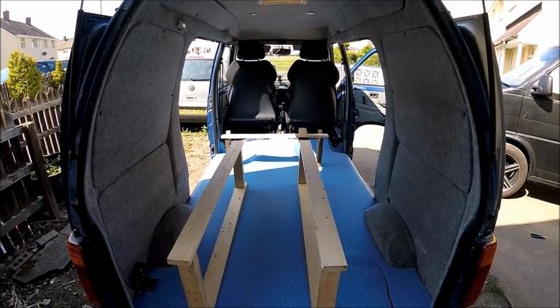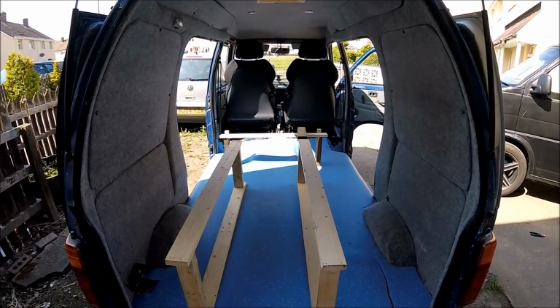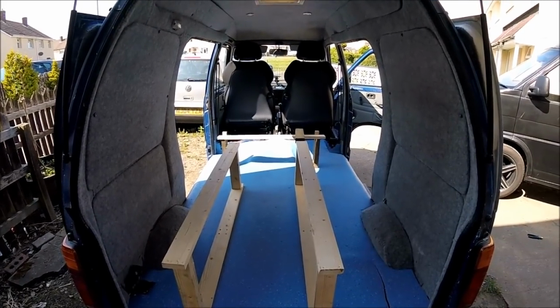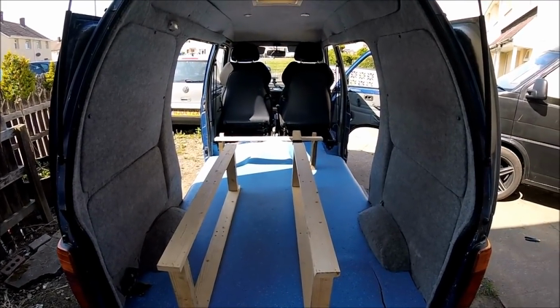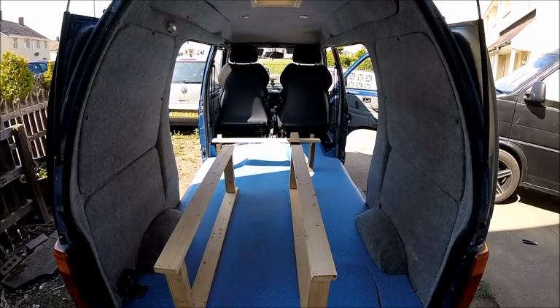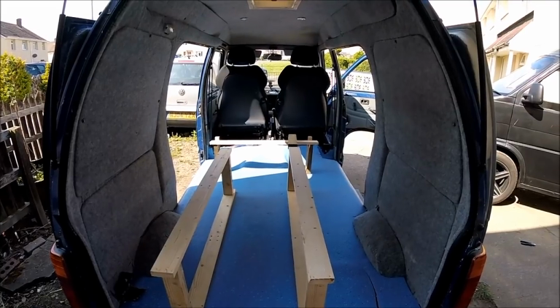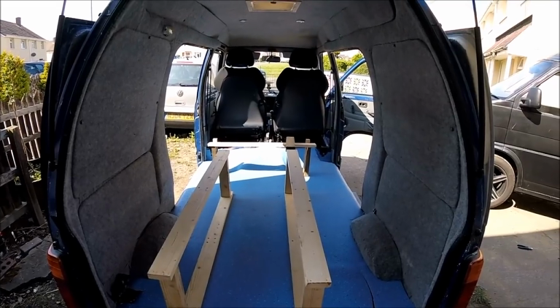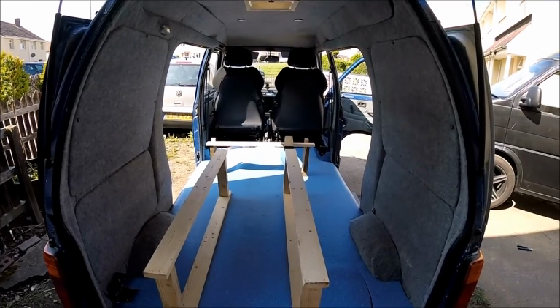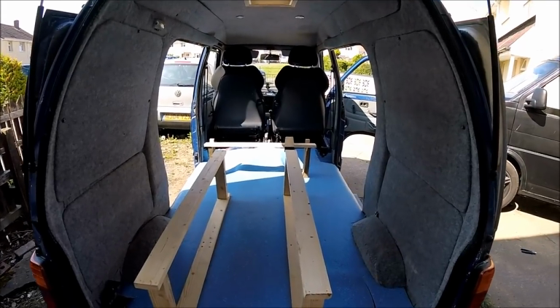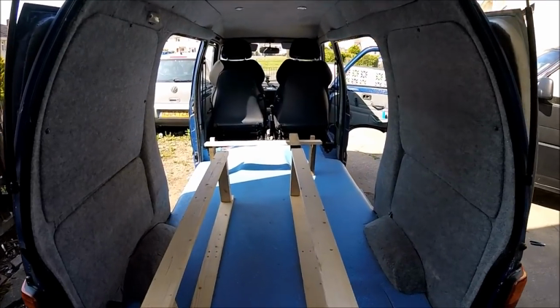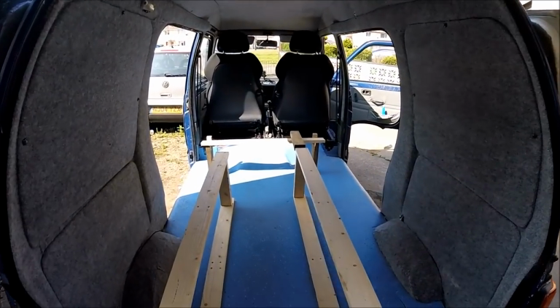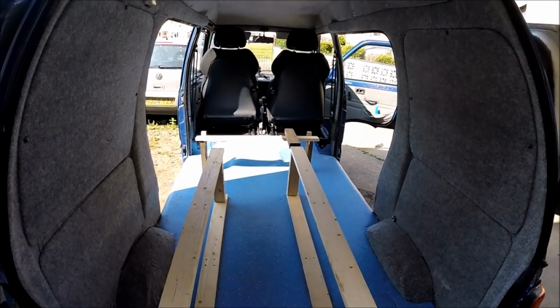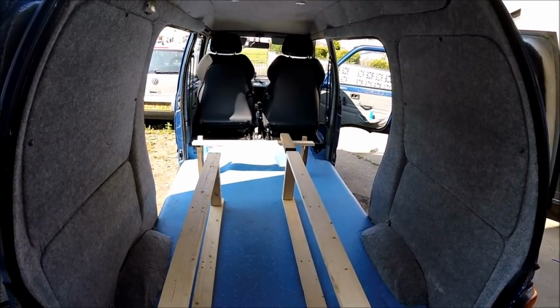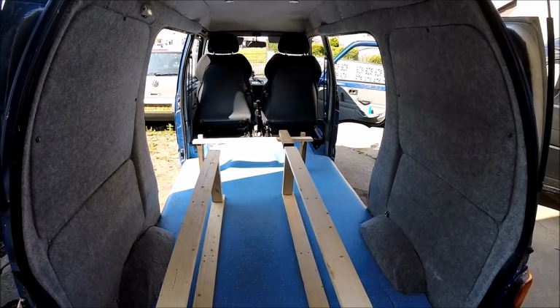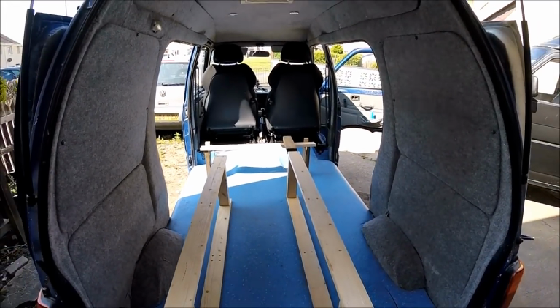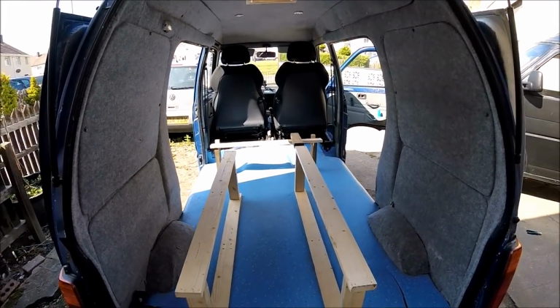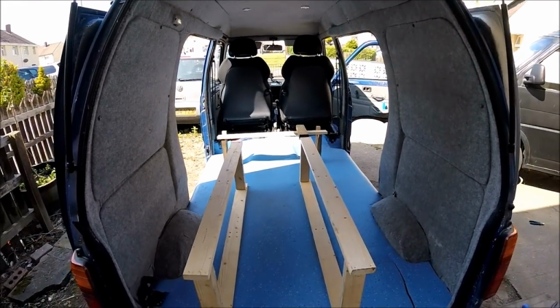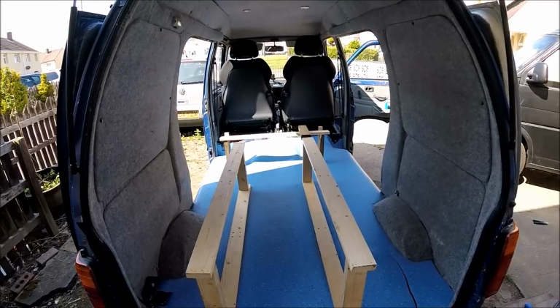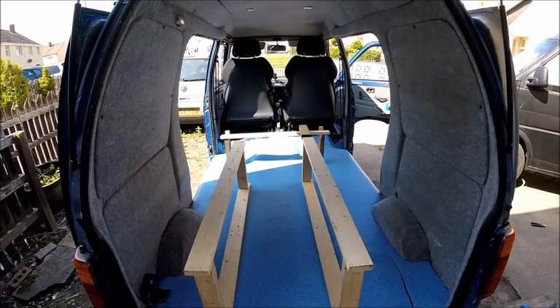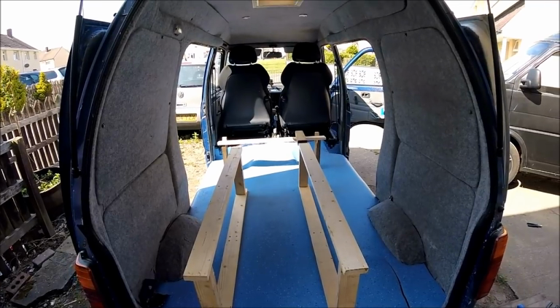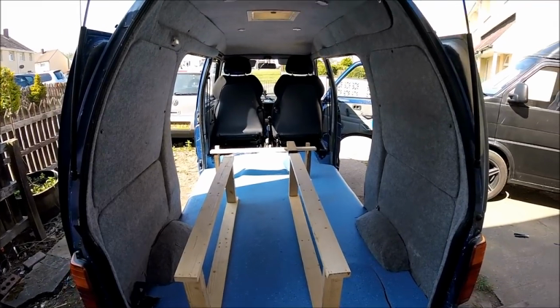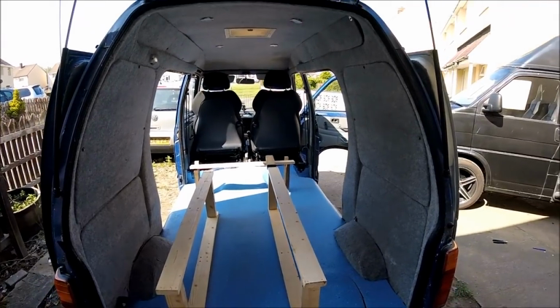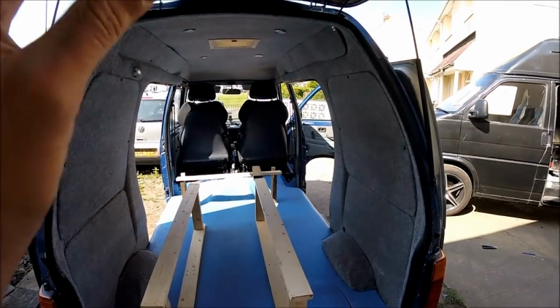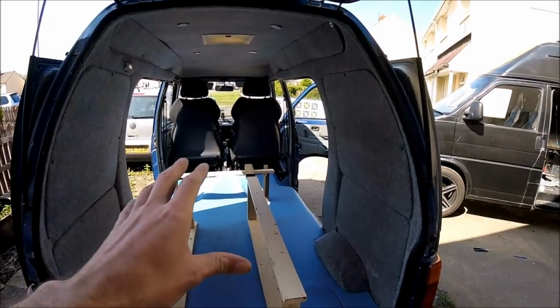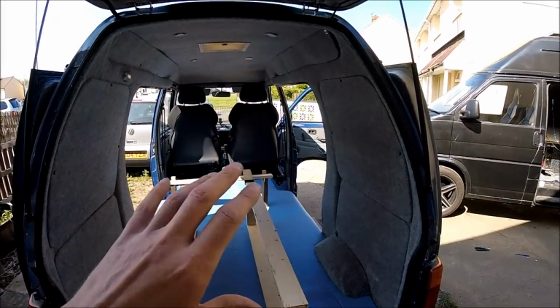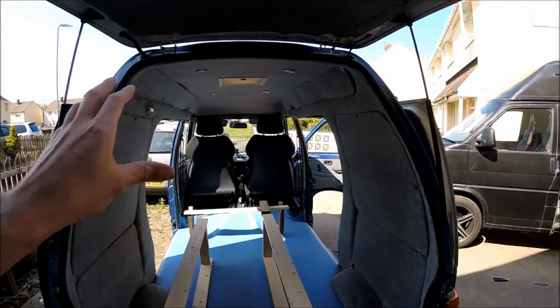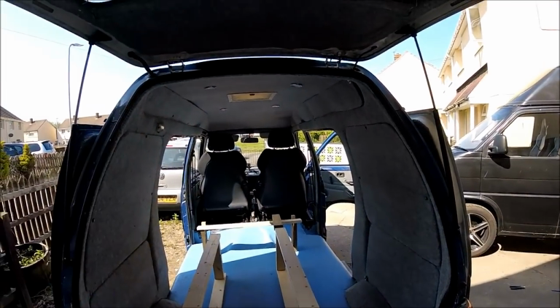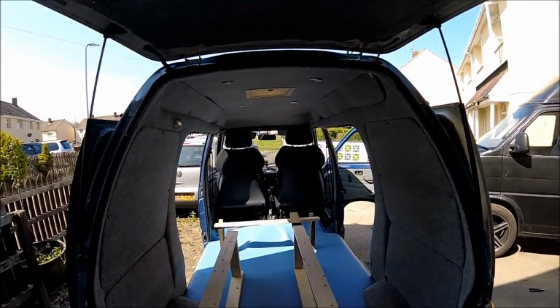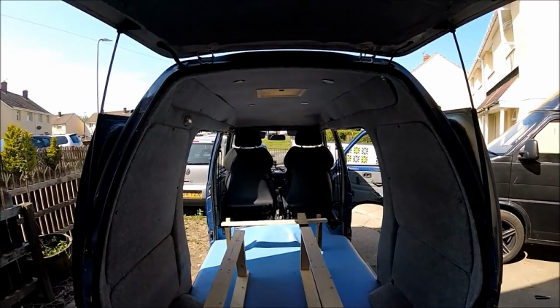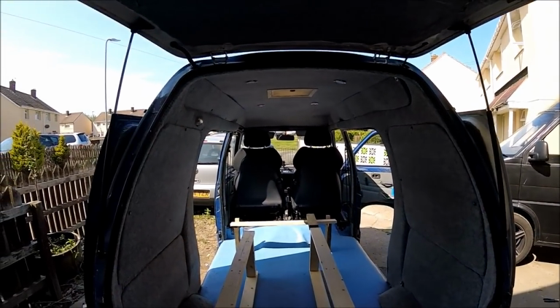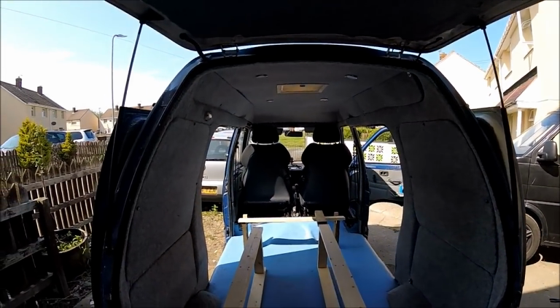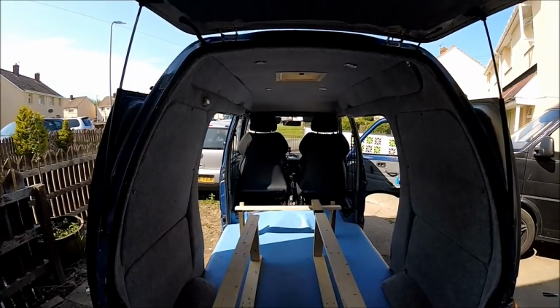Hello and welcome along to the latest installment of my Camper Conversion YouTube video channel. This video is going to be building the bed for this Daihatsu HiJet little micro camper conversion.